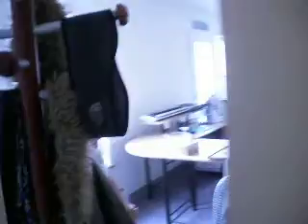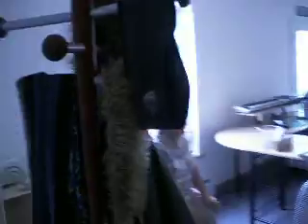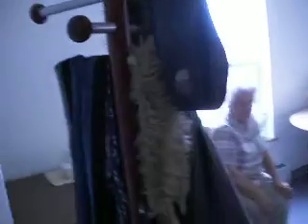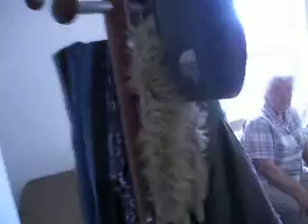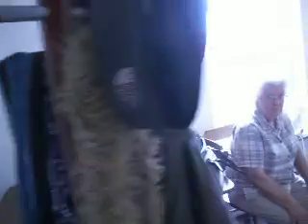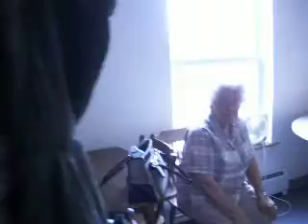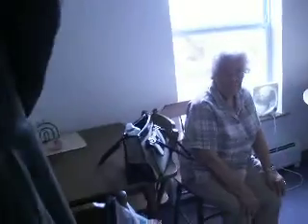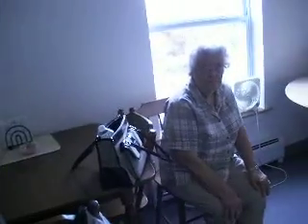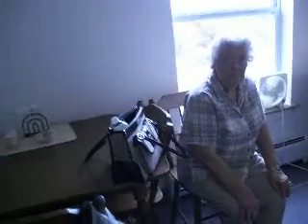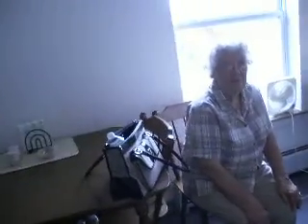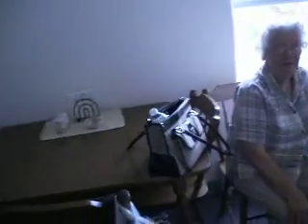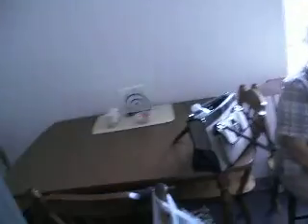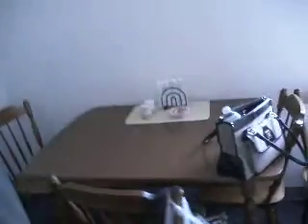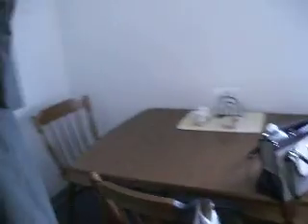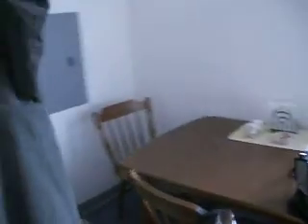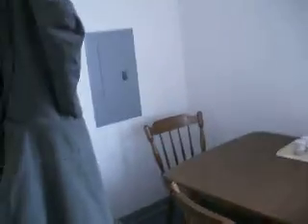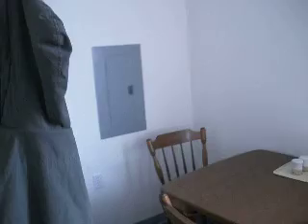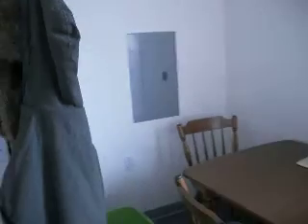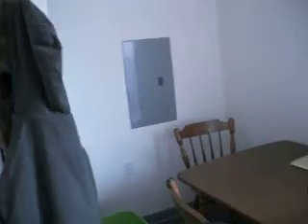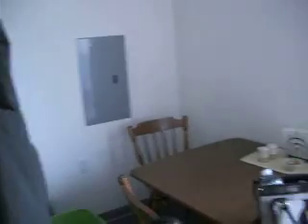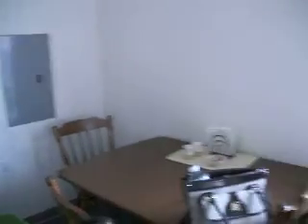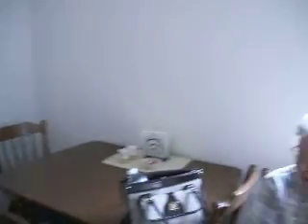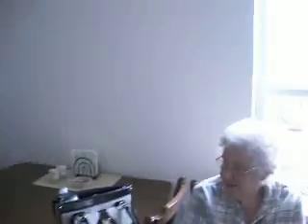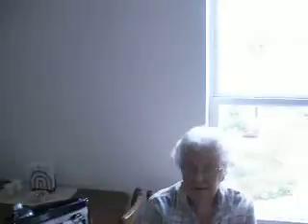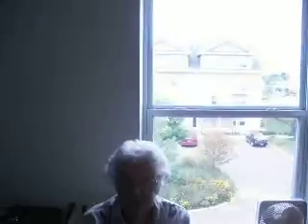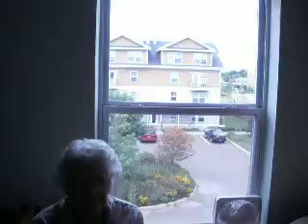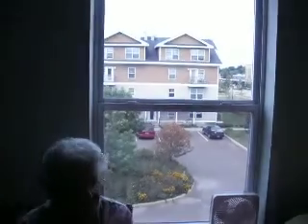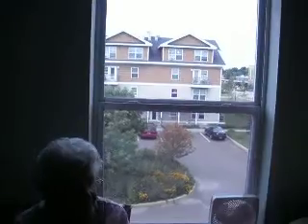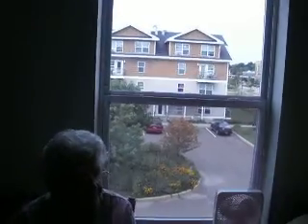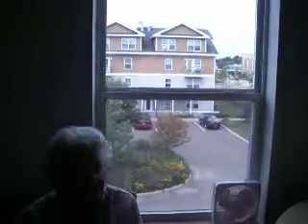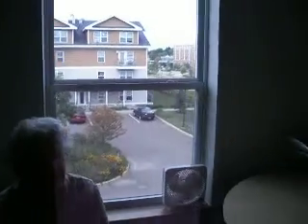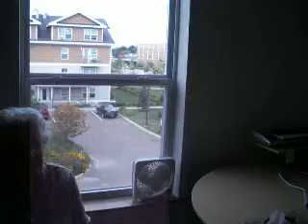And this is coming in. There's Grandma. Look, we have all our stuff here. There's a little breakfast nook. That's looking outside.